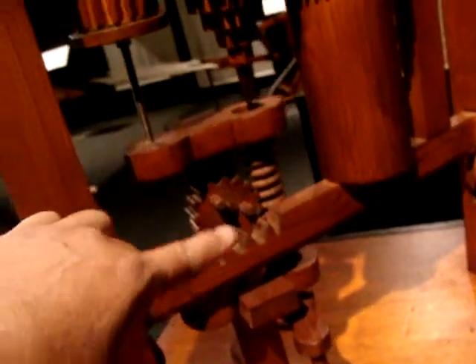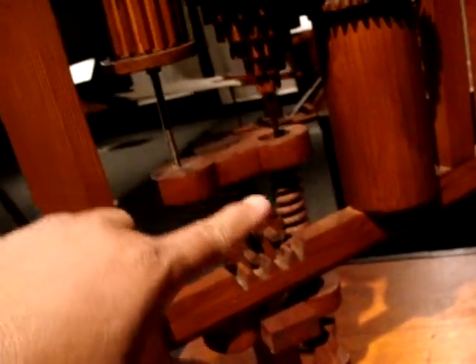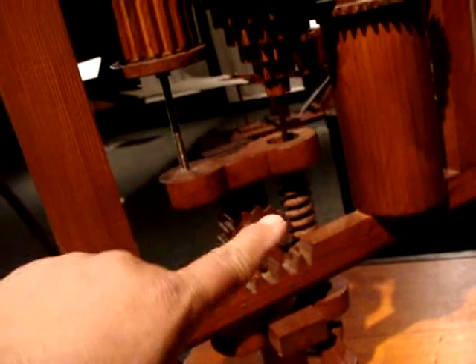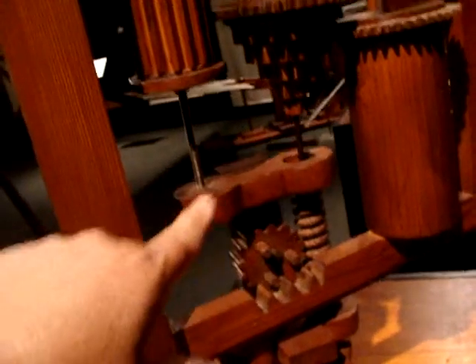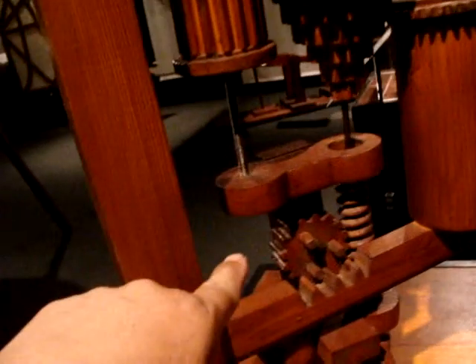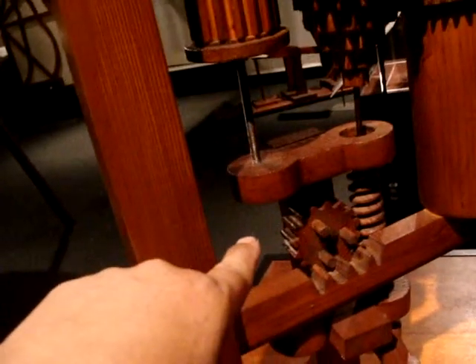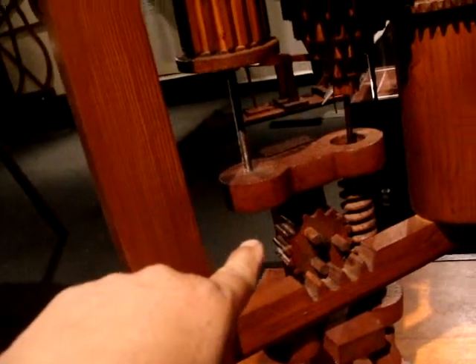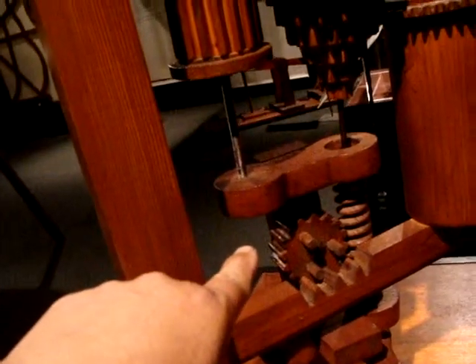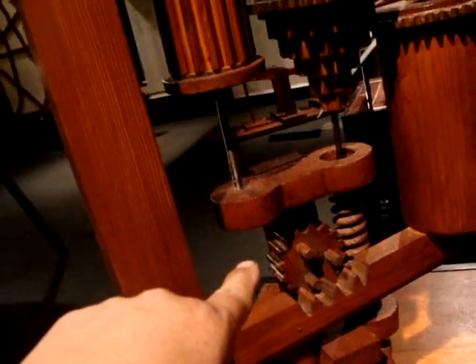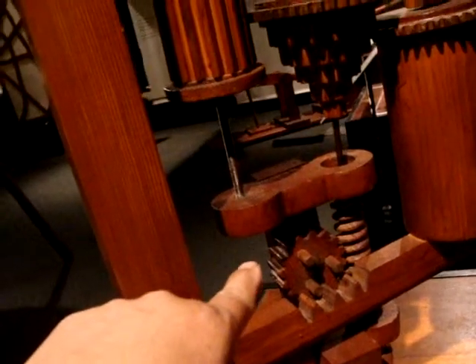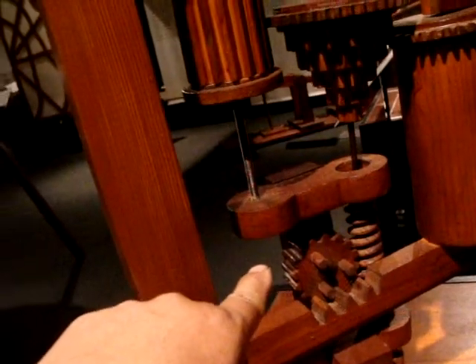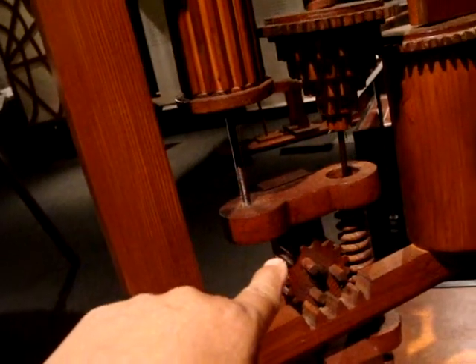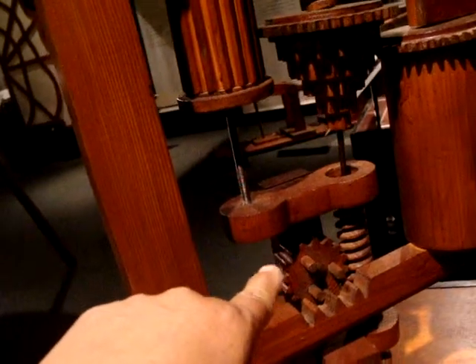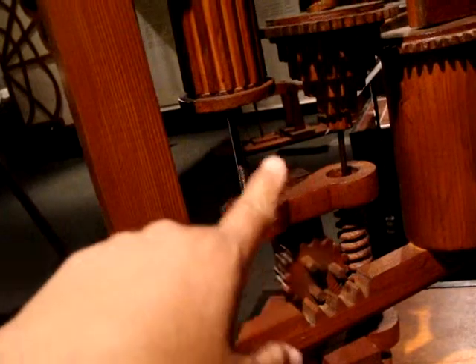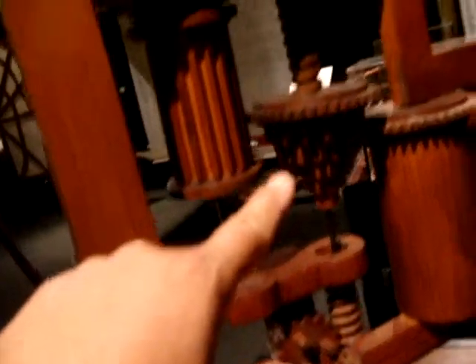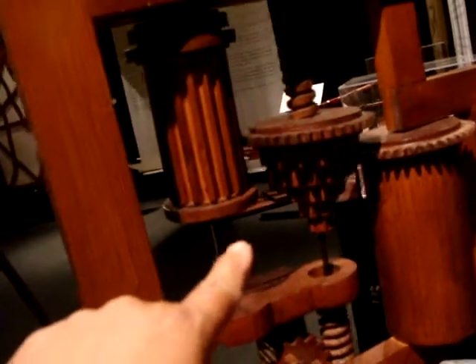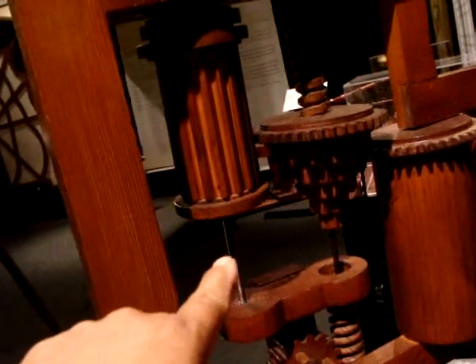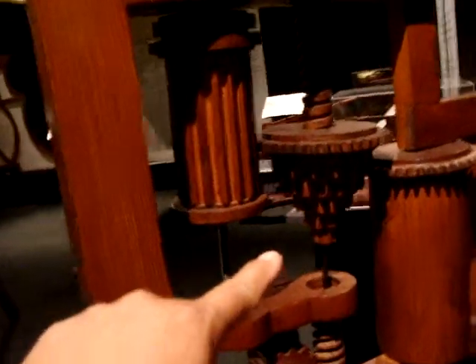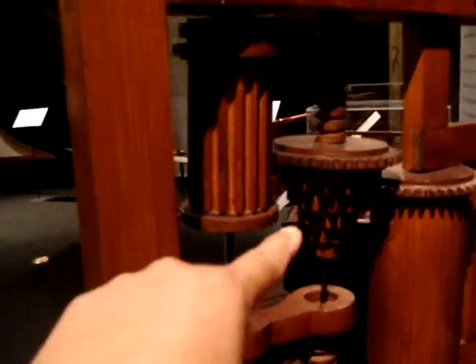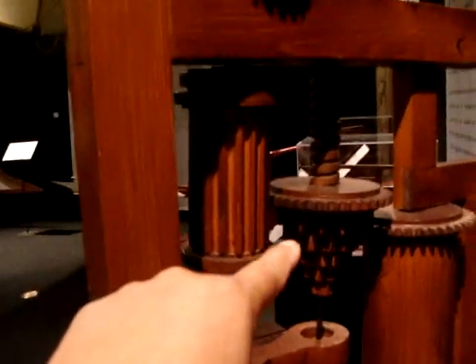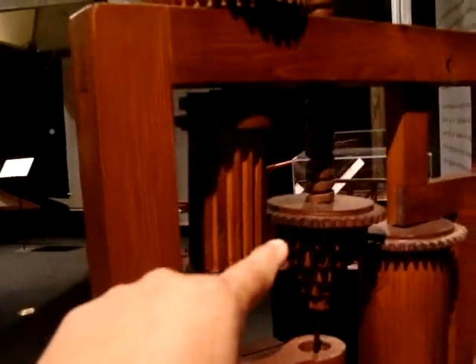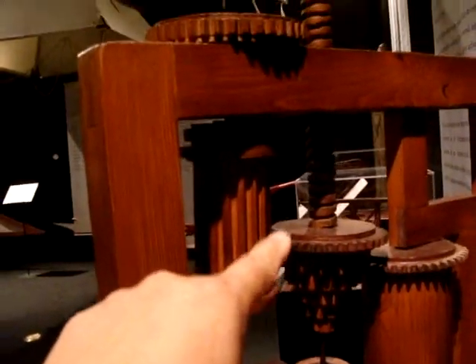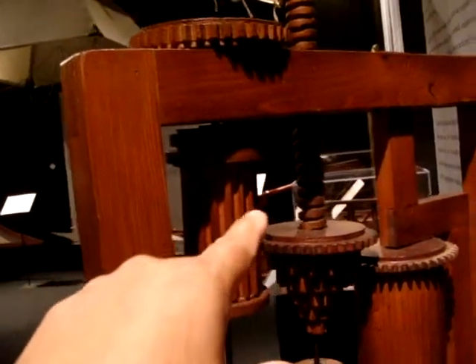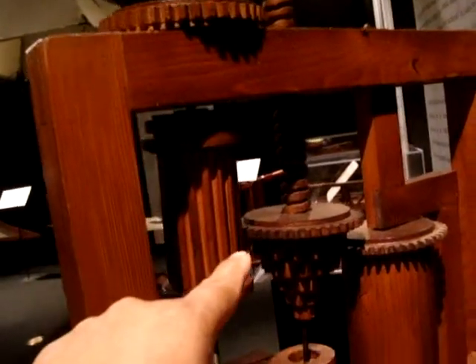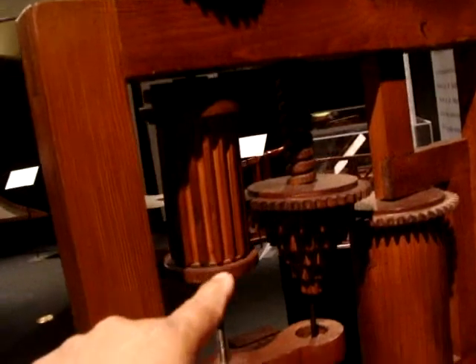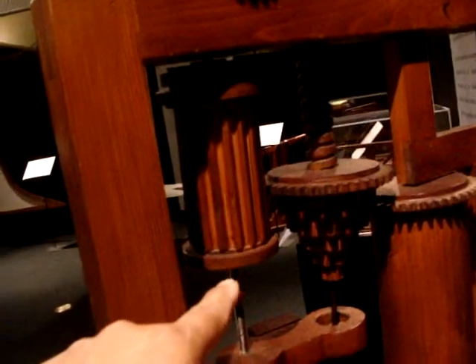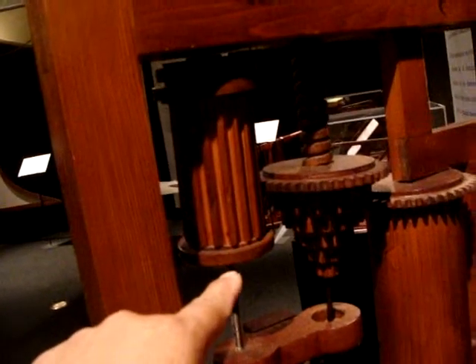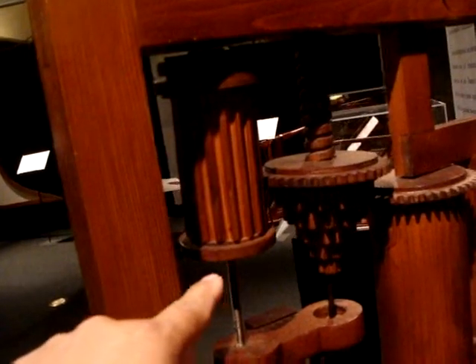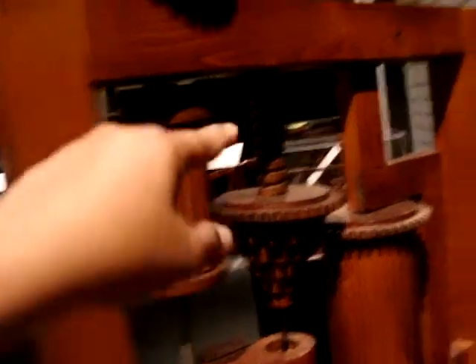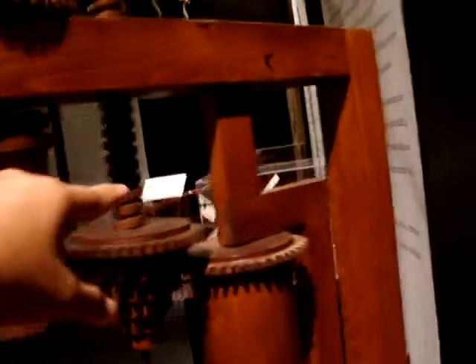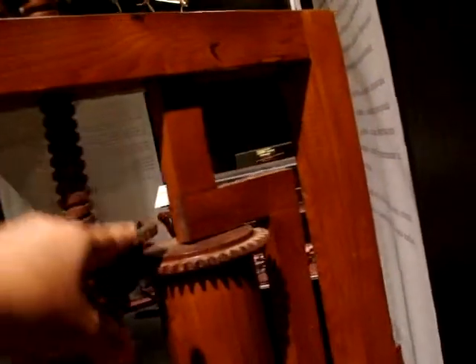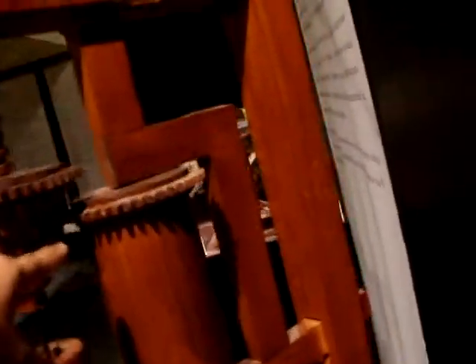Worm screw. One, two, three, four, five, six gears stacked. Then that'll engage at some point.